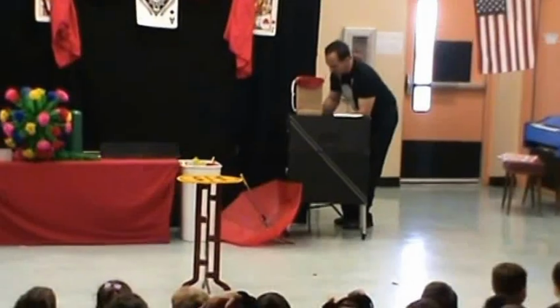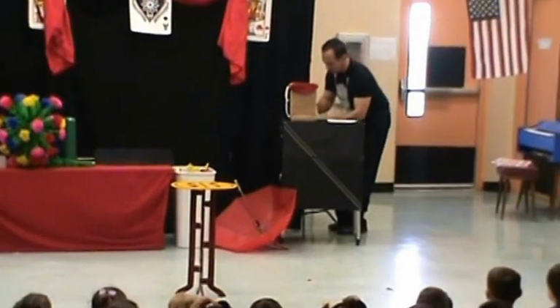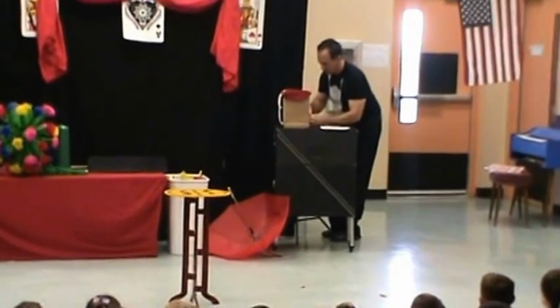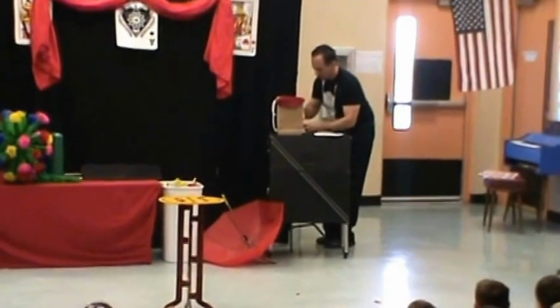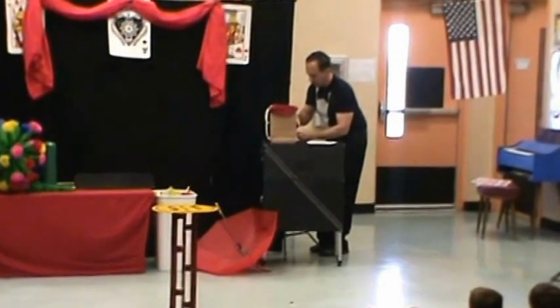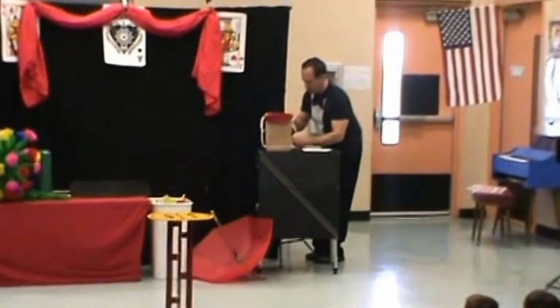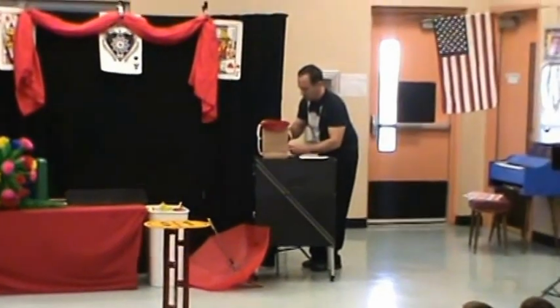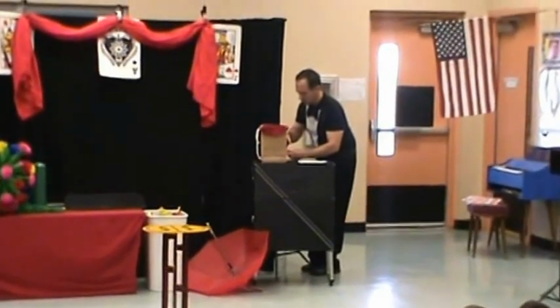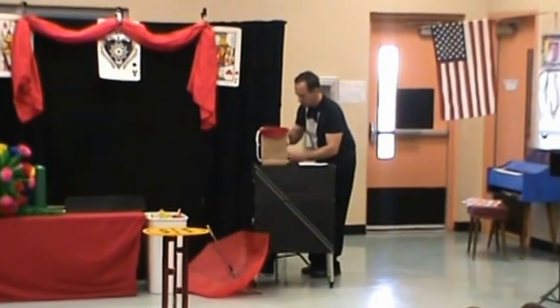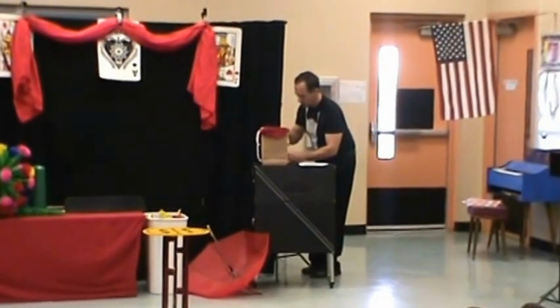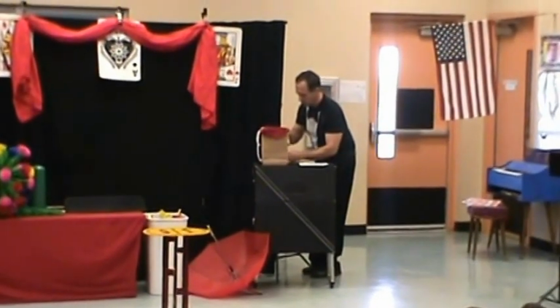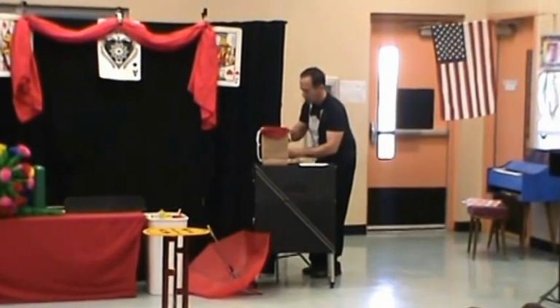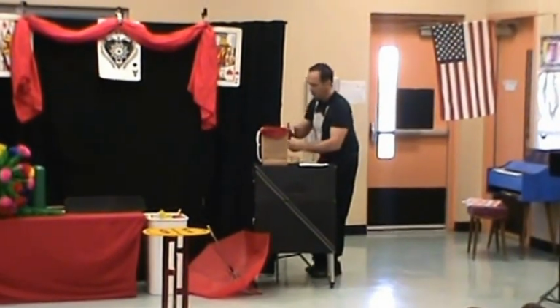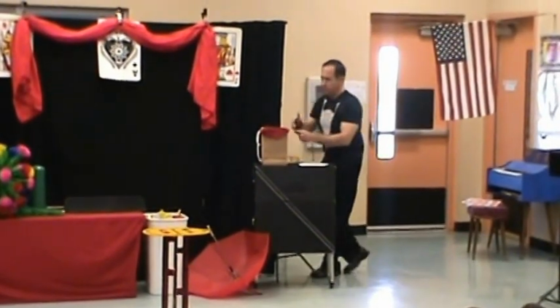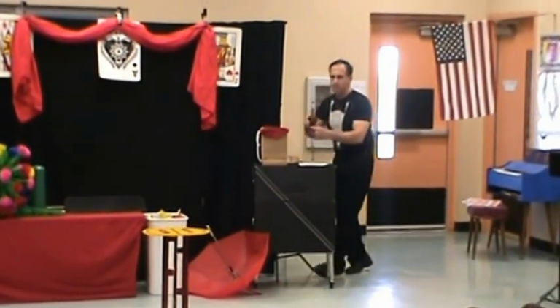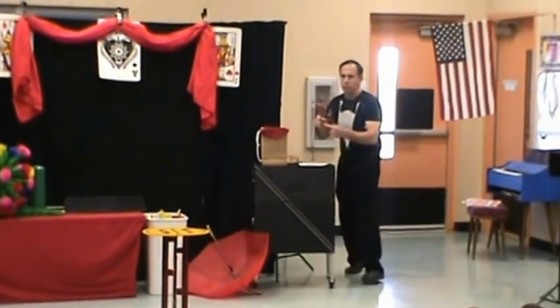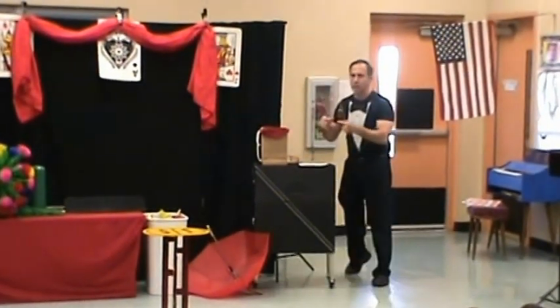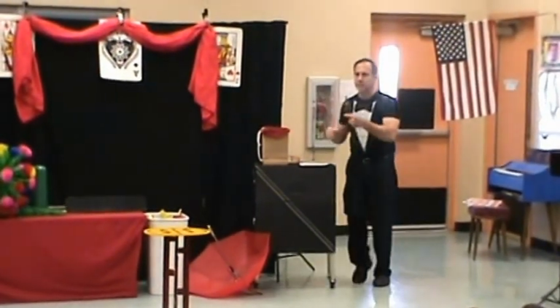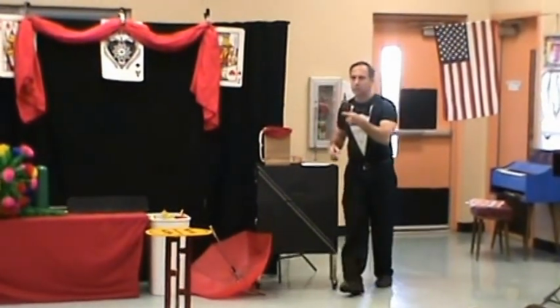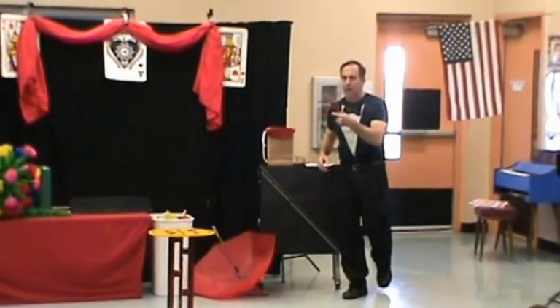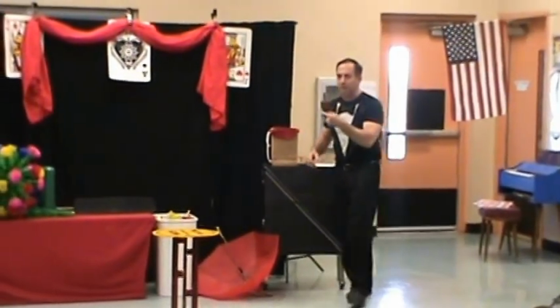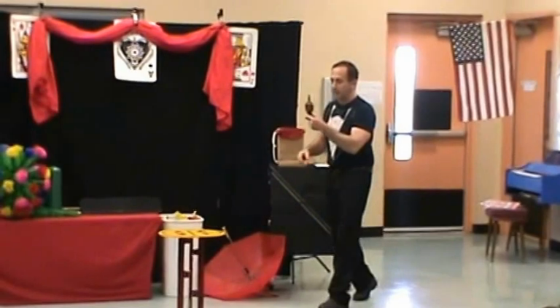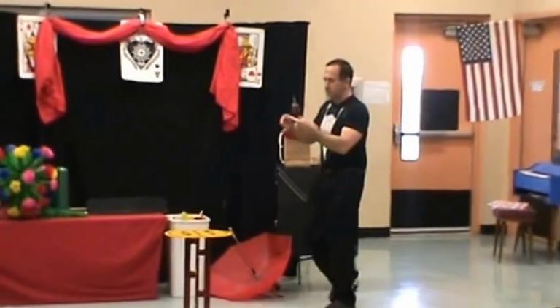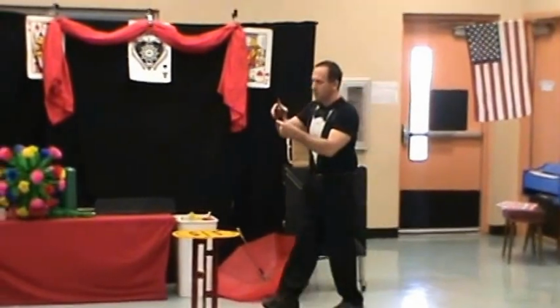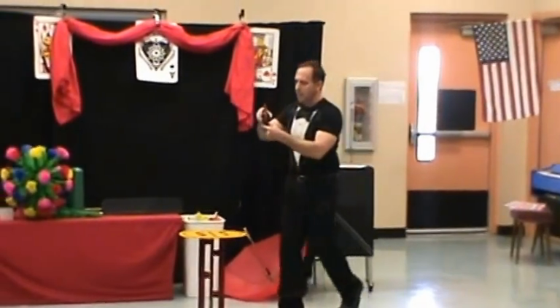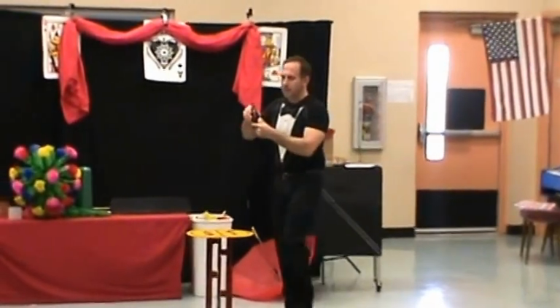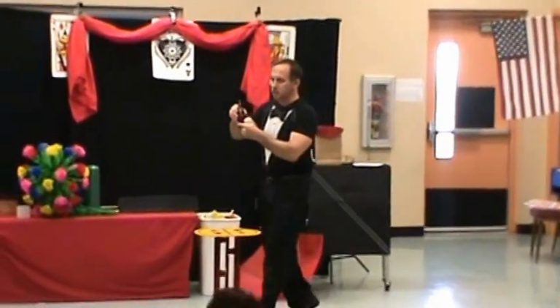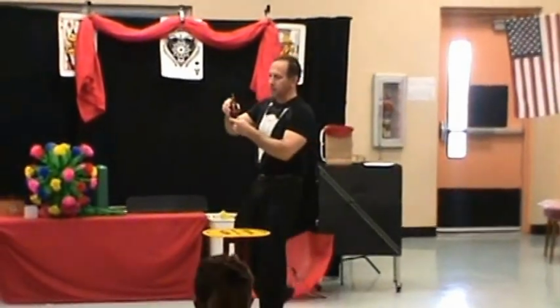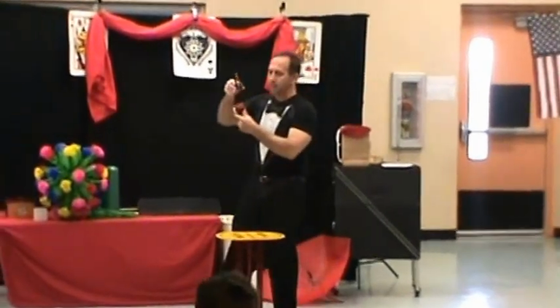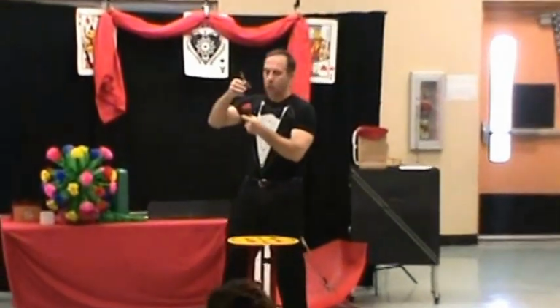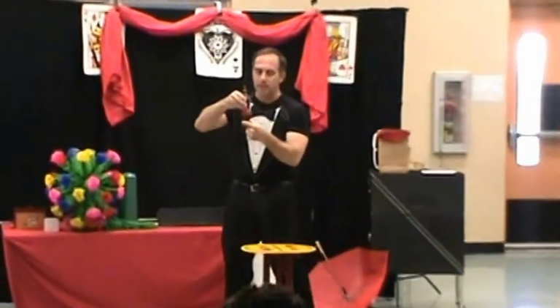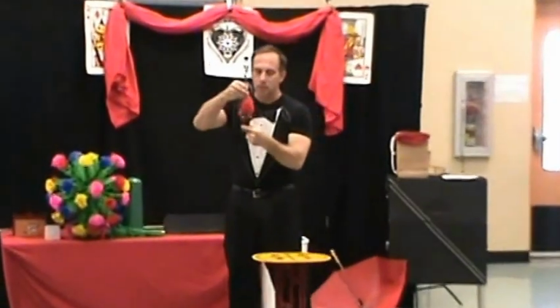Fernando presents the mystery of the silk and vase. Inside this vase, I've got a red silk.